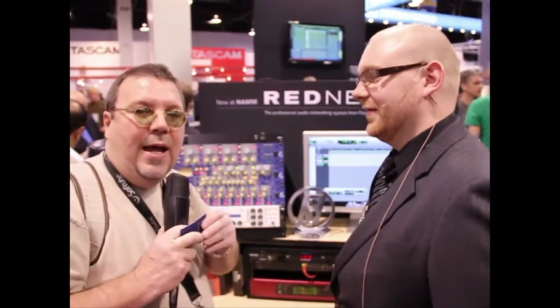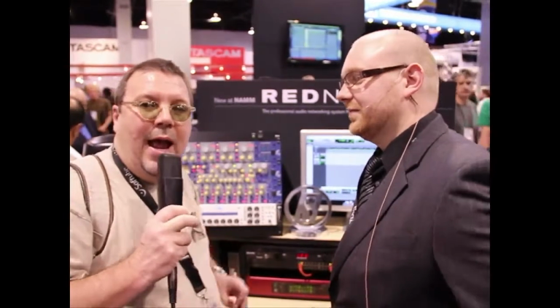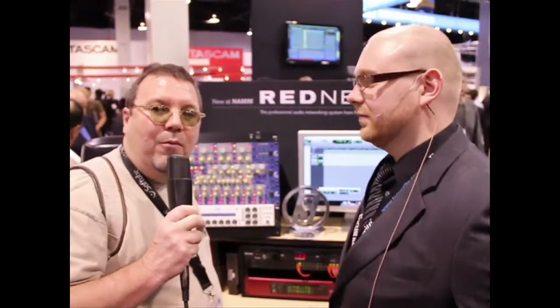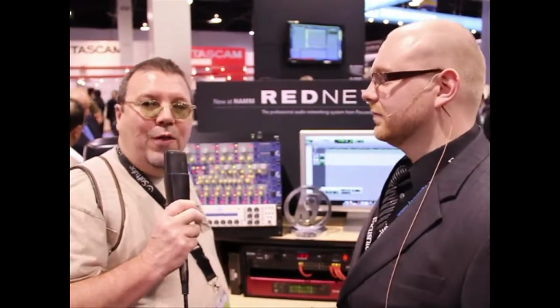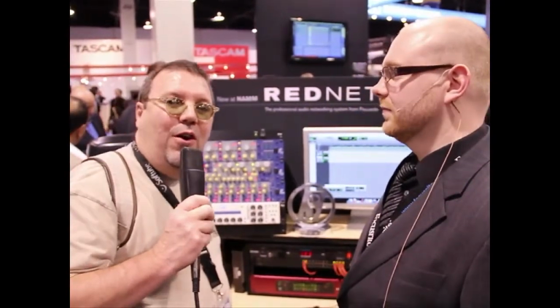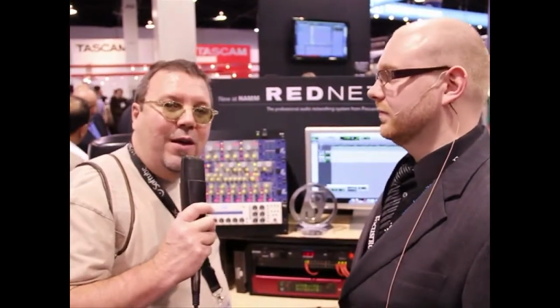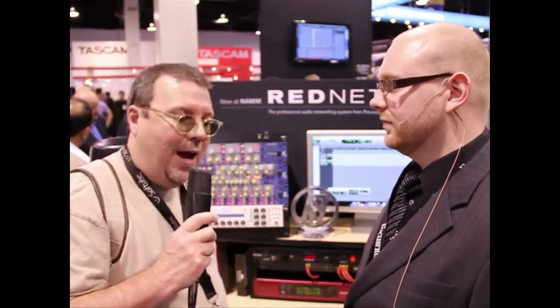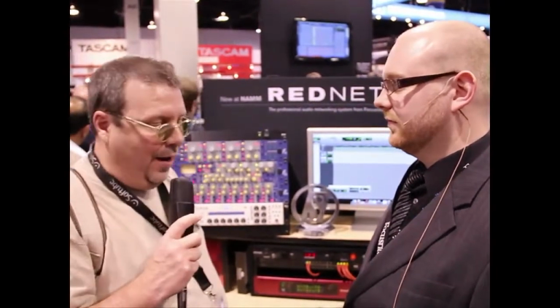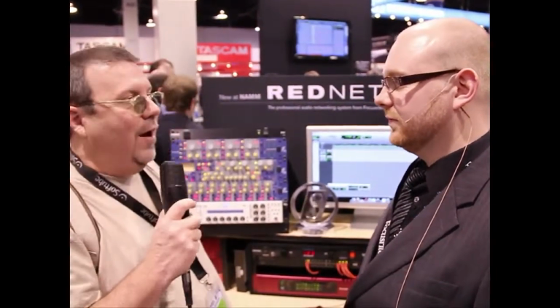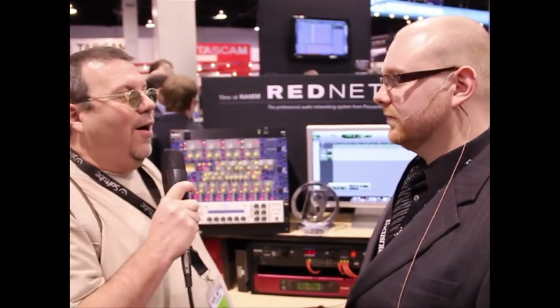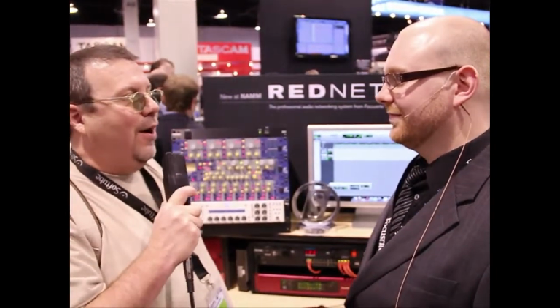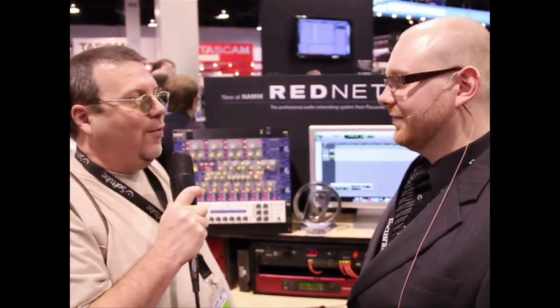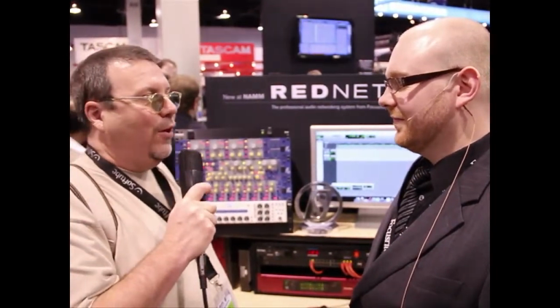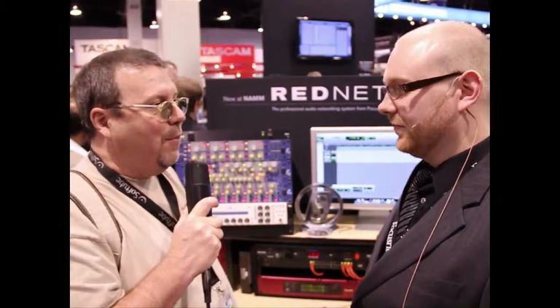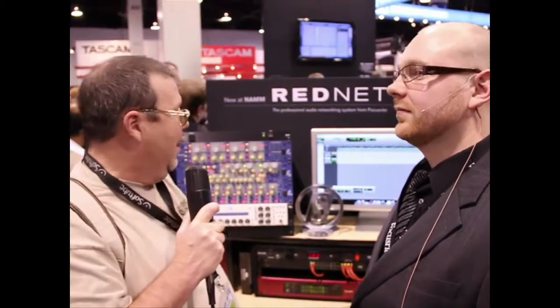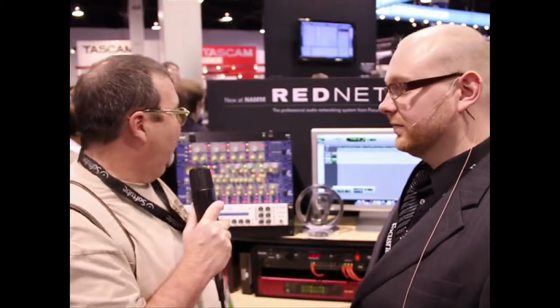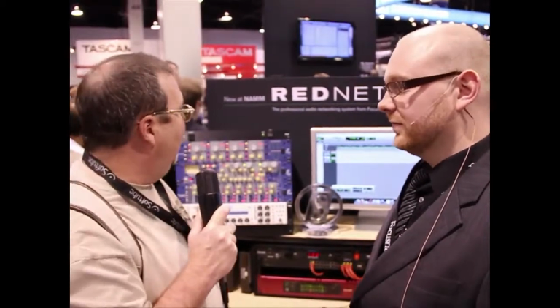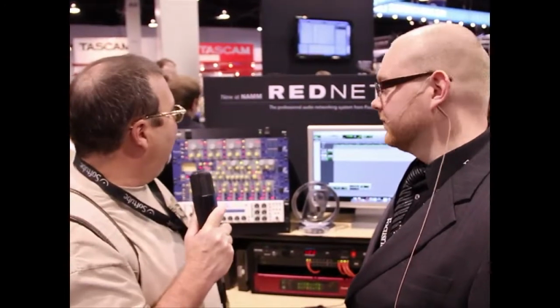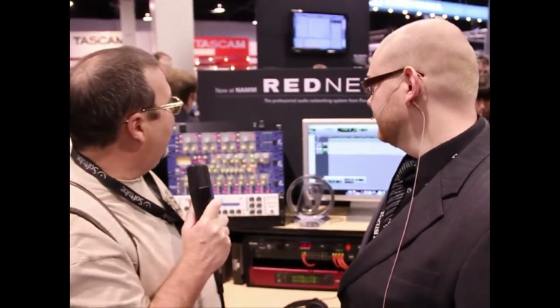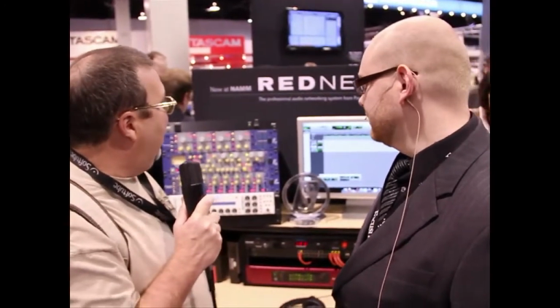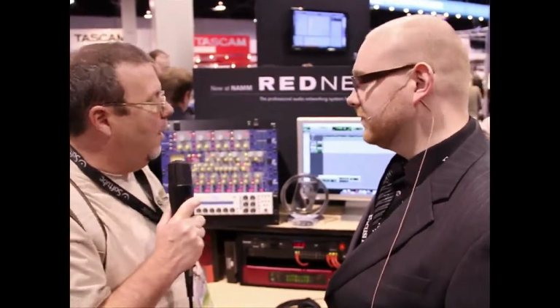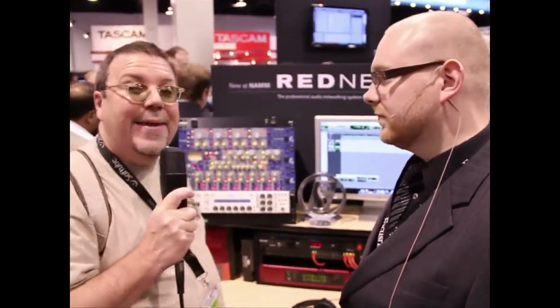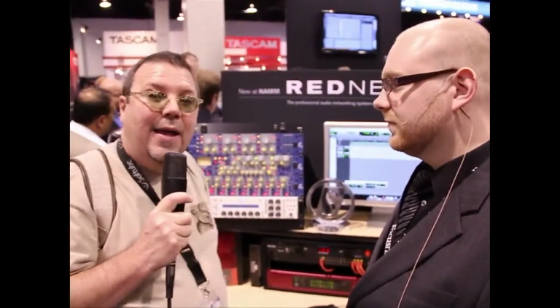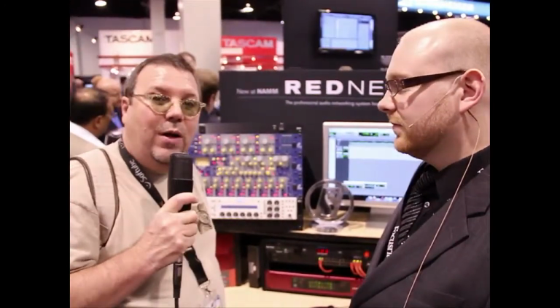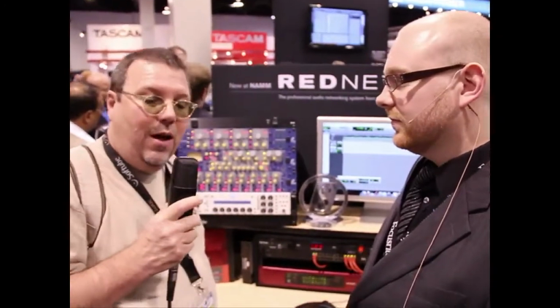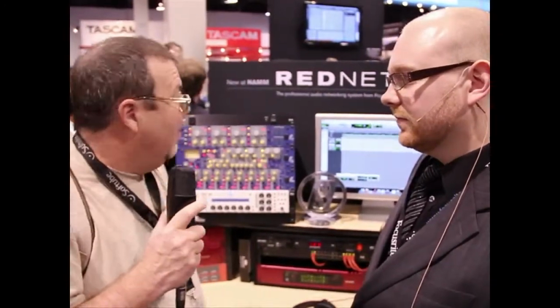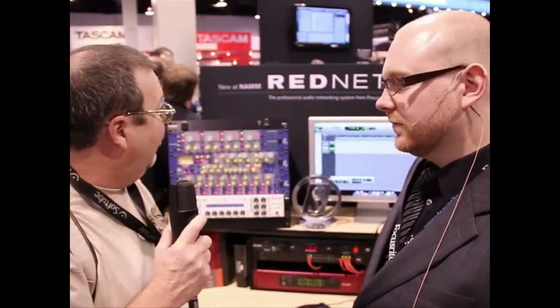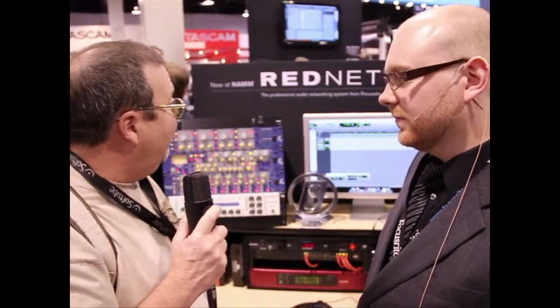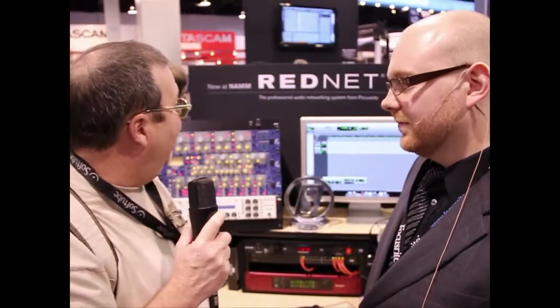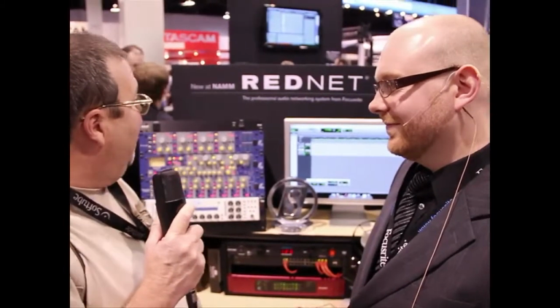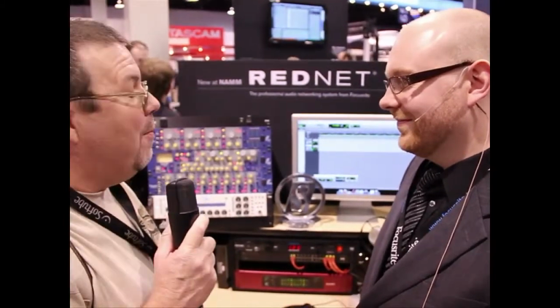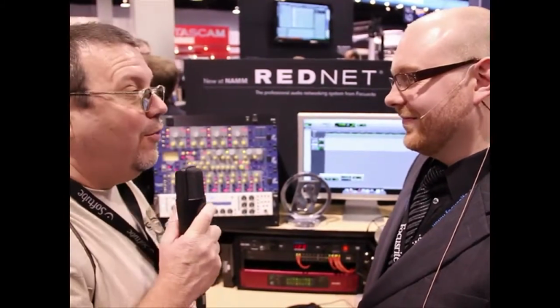NAMM 2011, and we are here at the Focusrite booth. We're going to be talking about RedNet, which looks pretty exciting. I can't wait to hear about this.